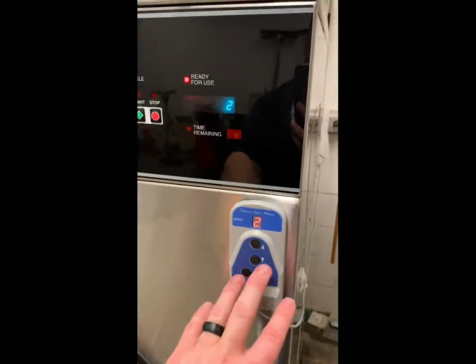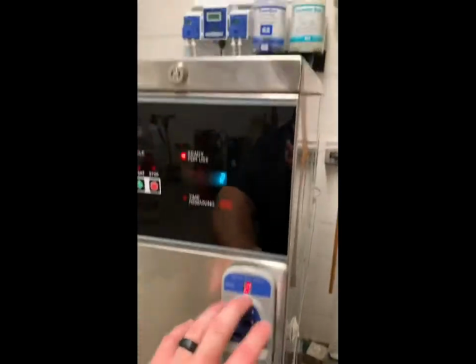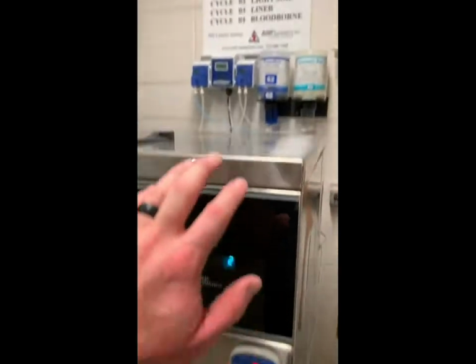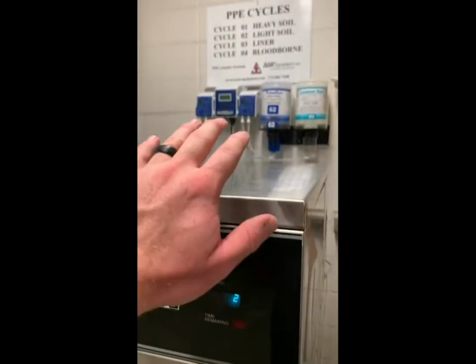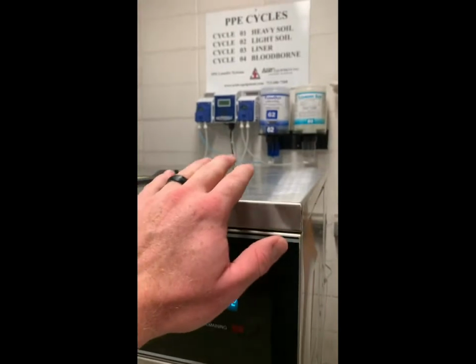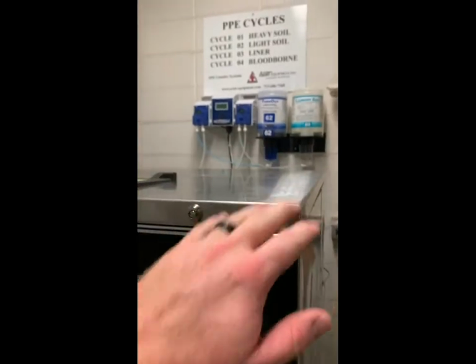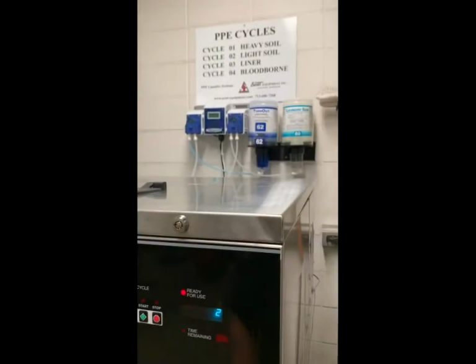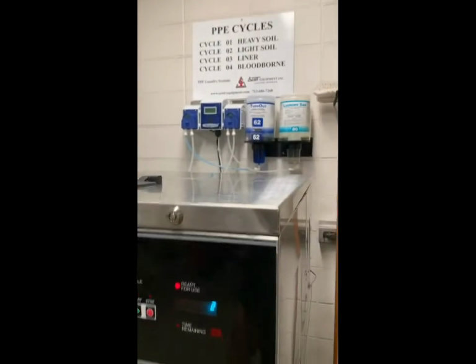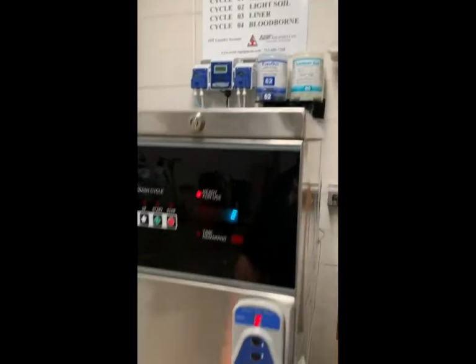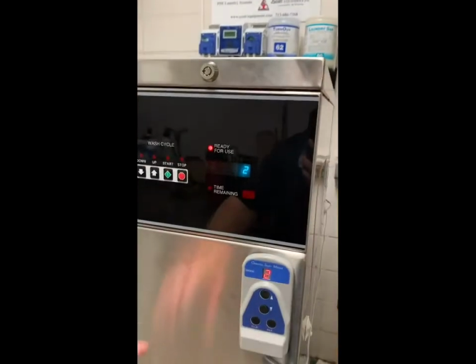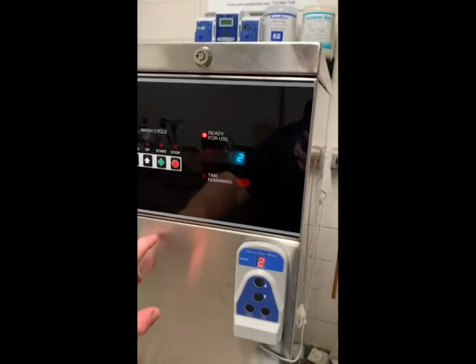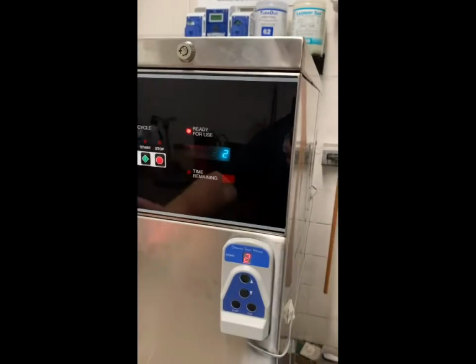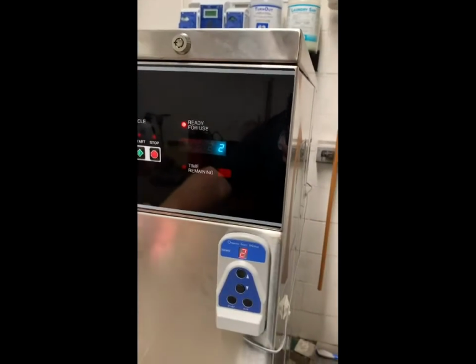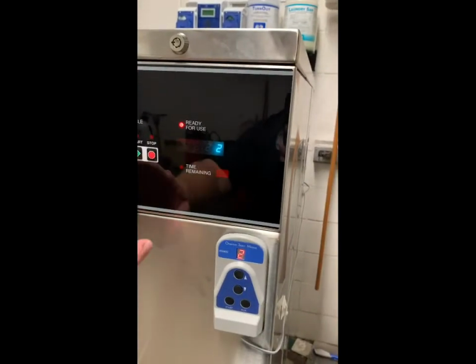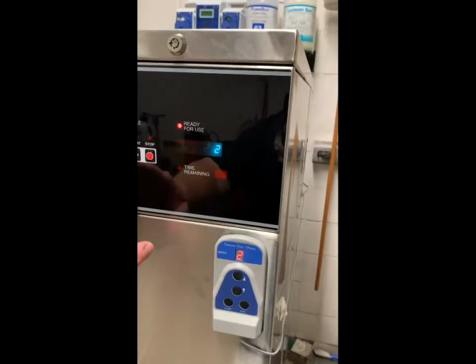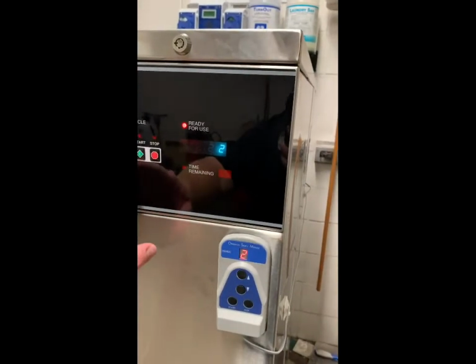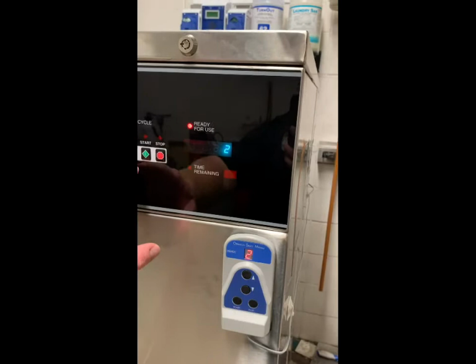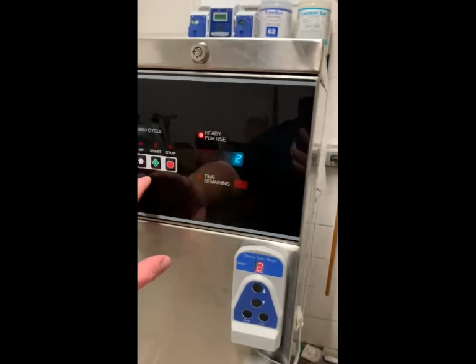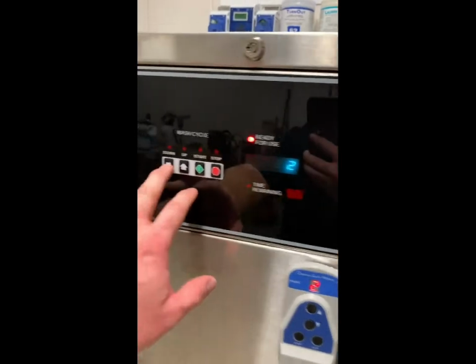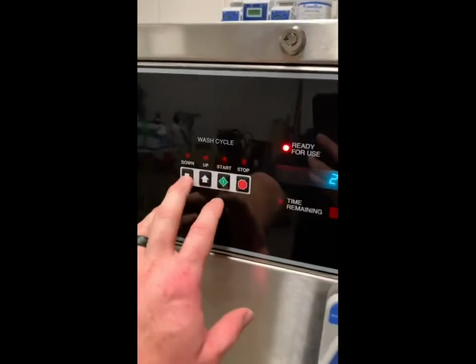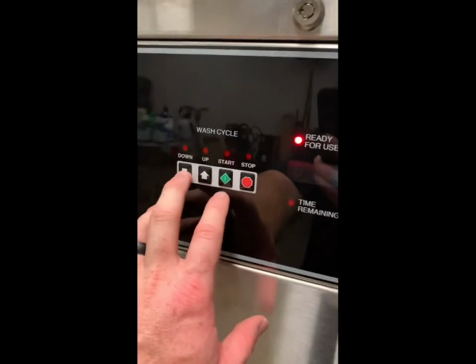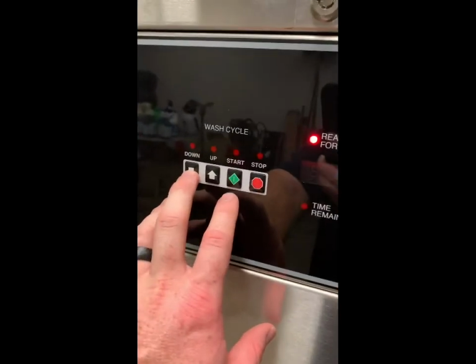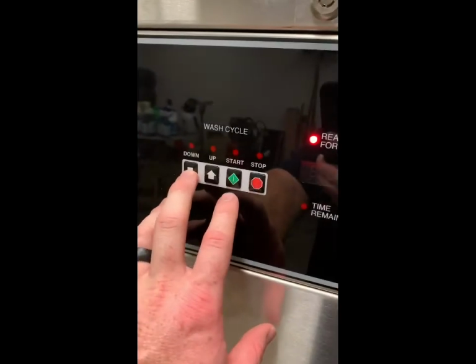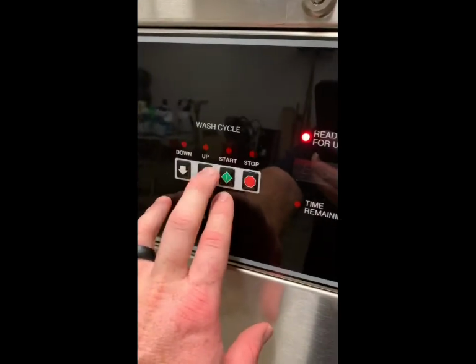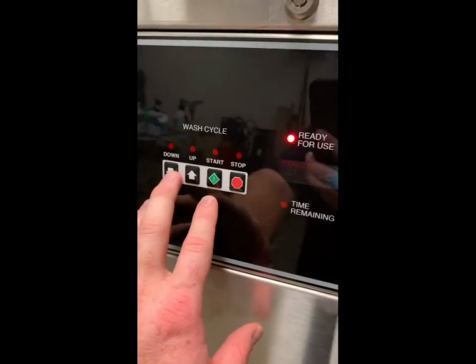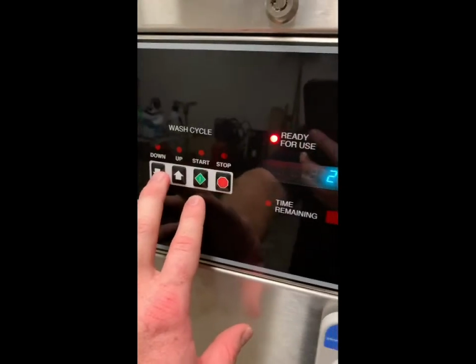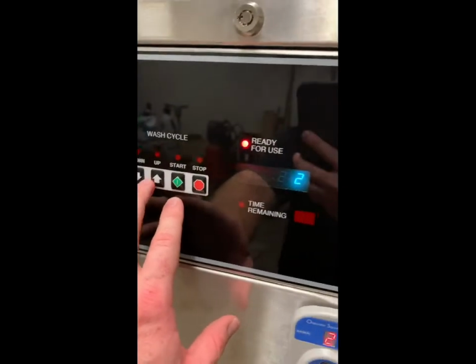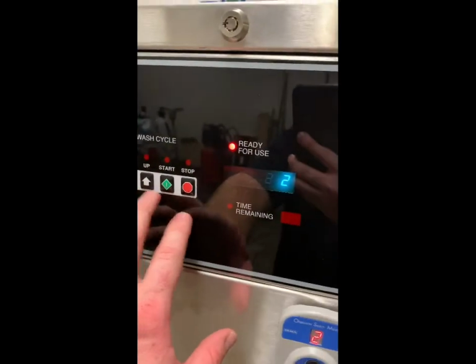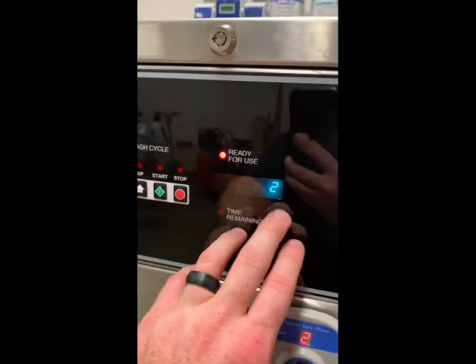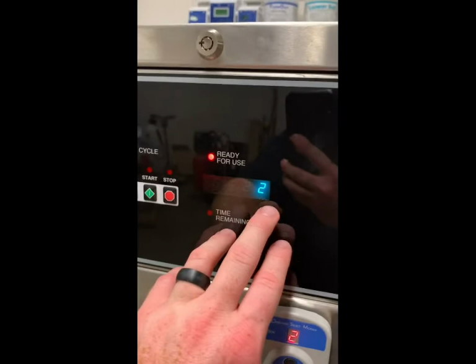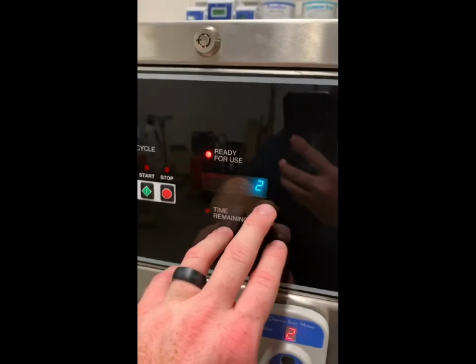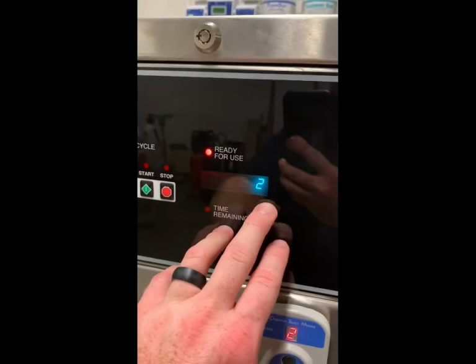This remote talks to the pump back there. Using the up and down arrows, you select which cycle you want to be on.